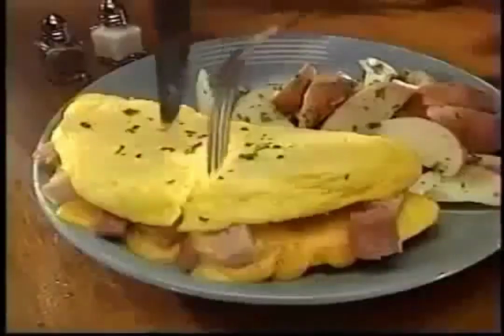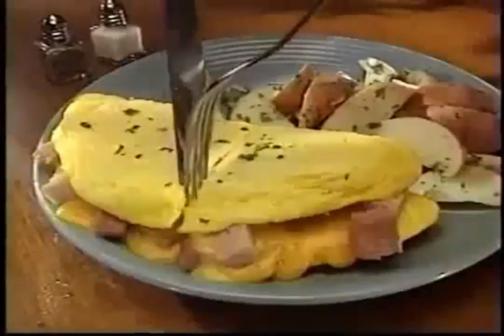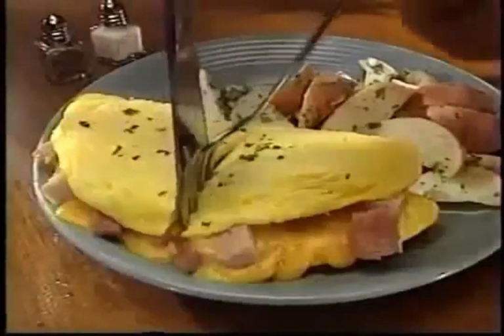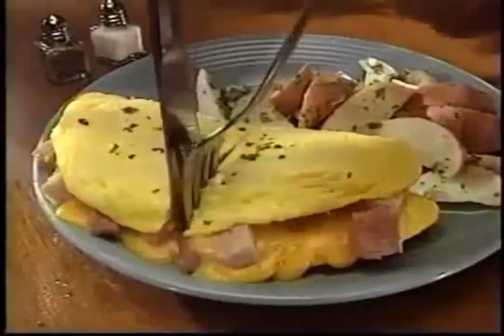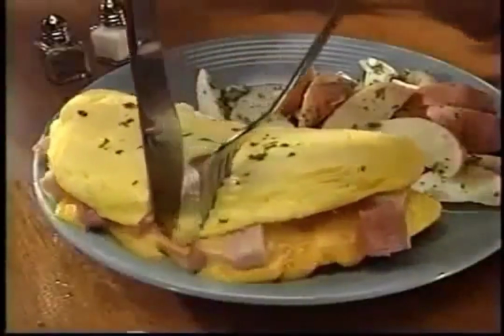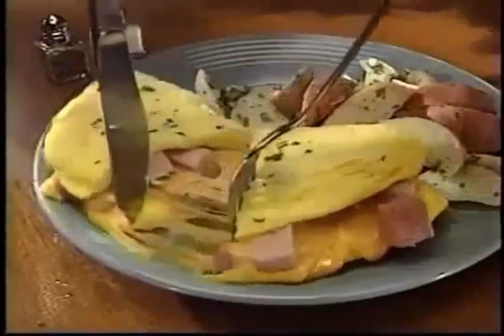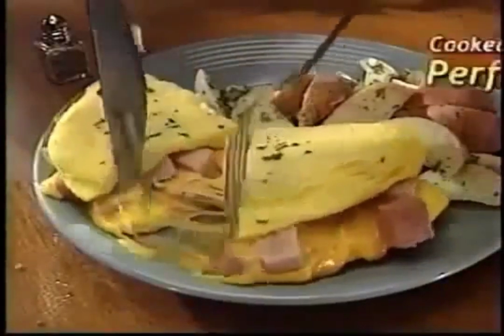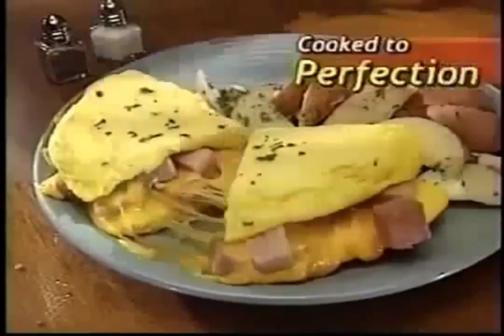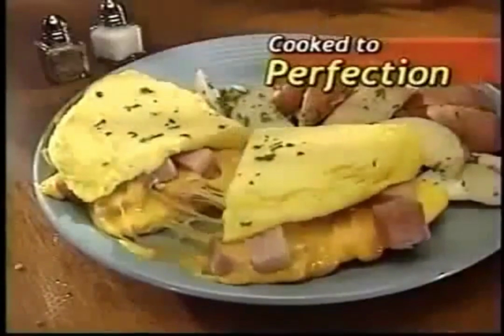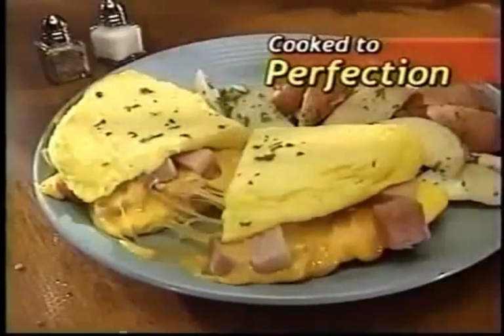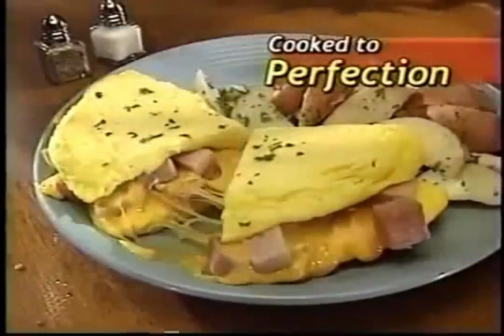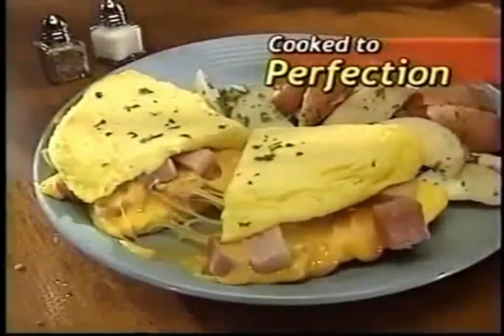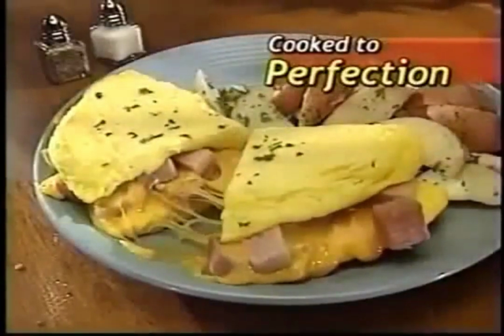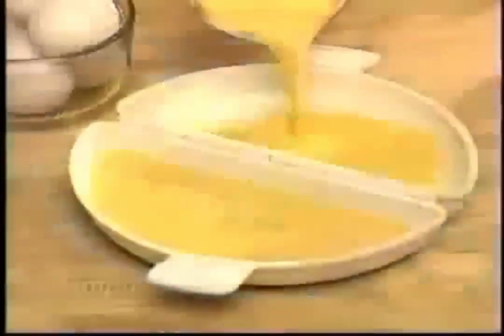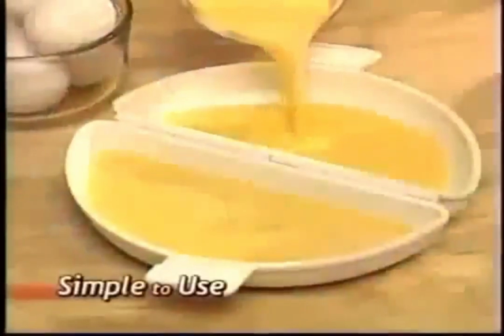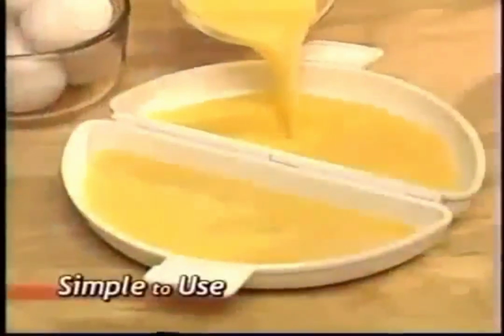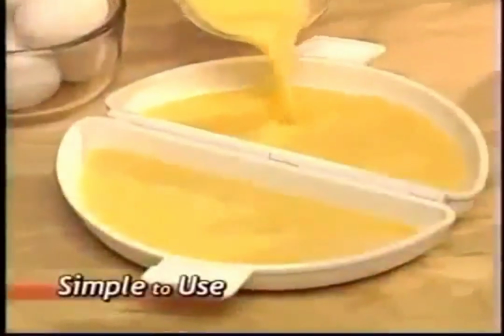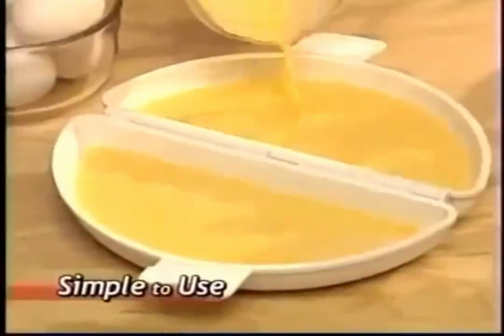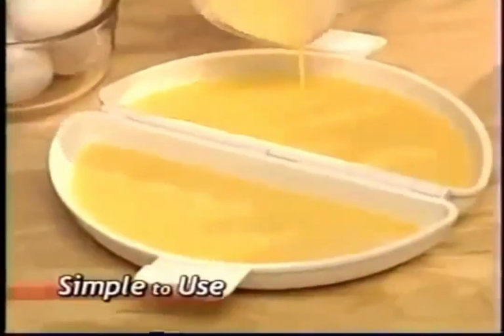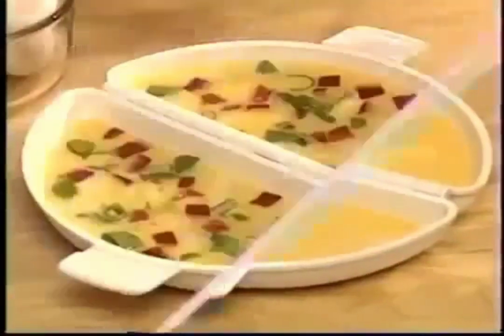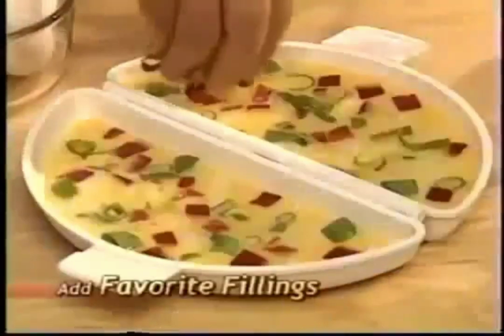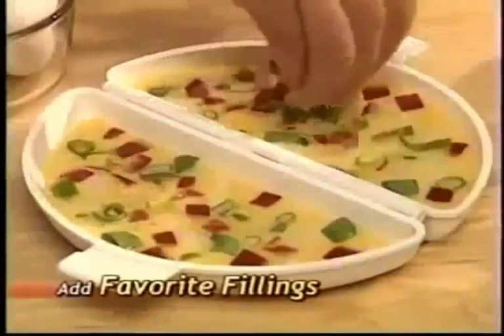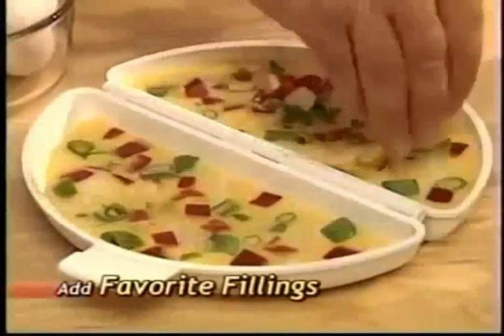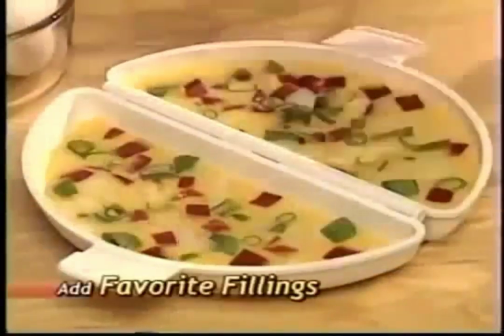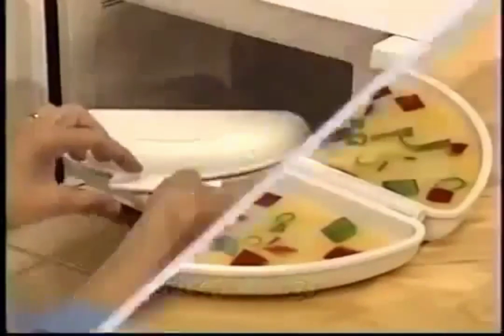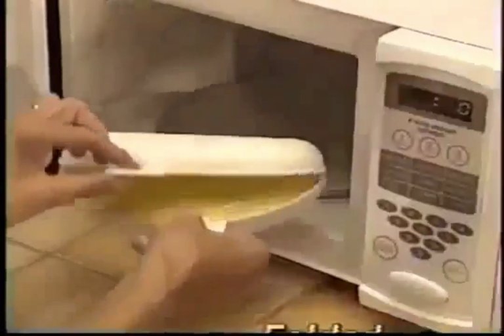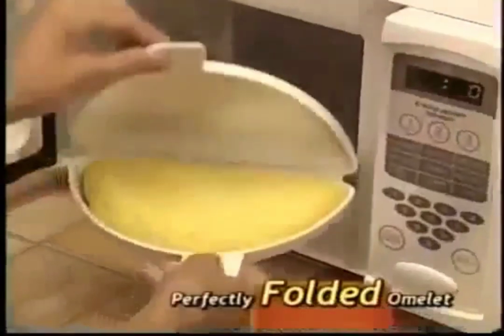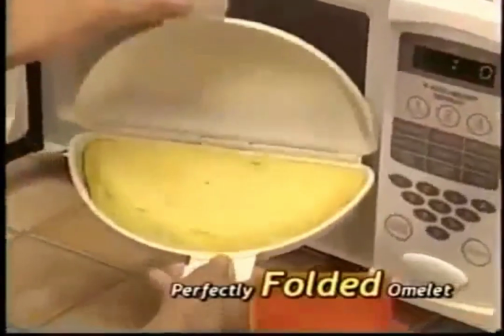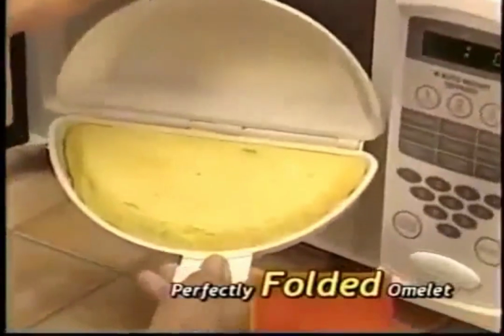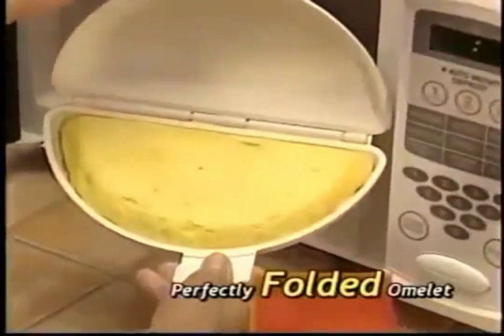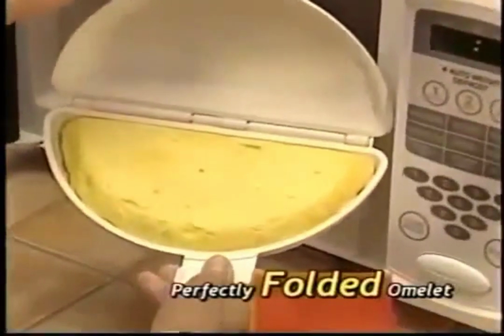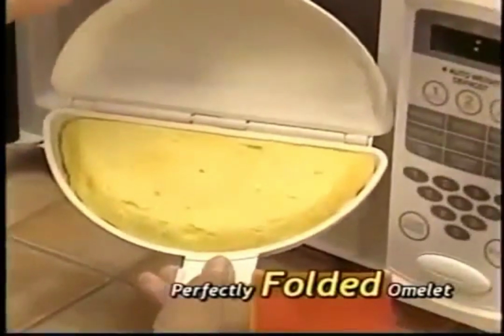Look, this ham and cheese omelette is a mile high and cooked to perfection, and it's simple to use. Just pour in the eggs, add your favorite filling, and voila, you've got a perfectly folded omelette.